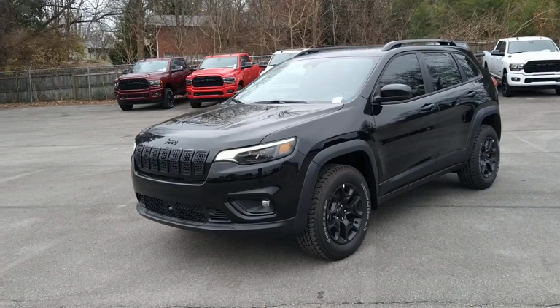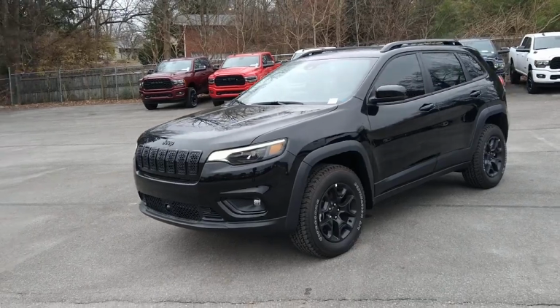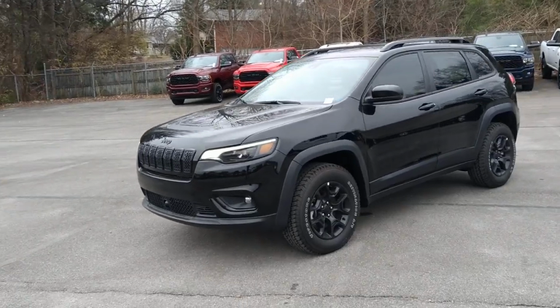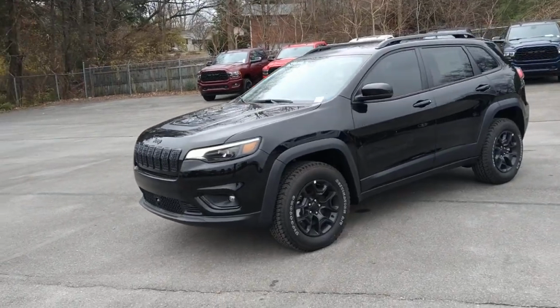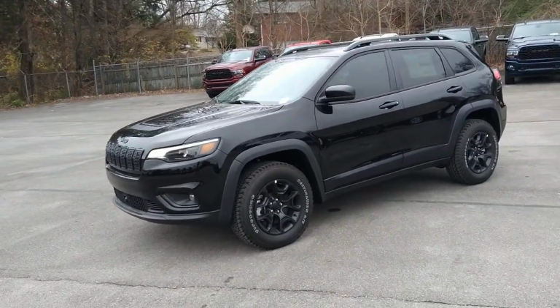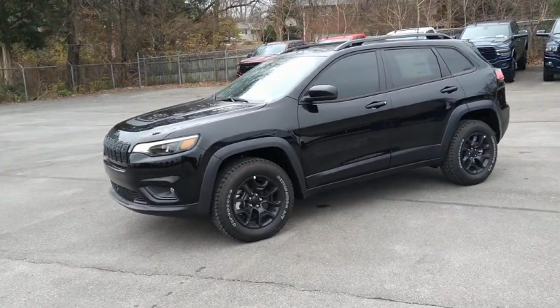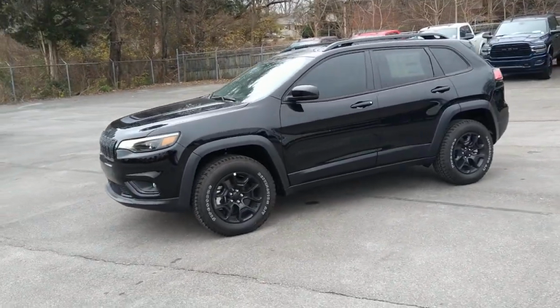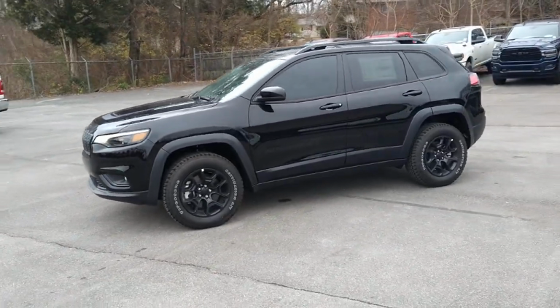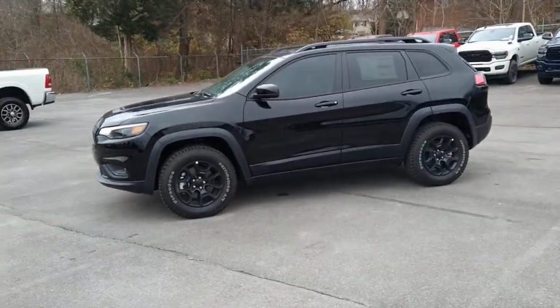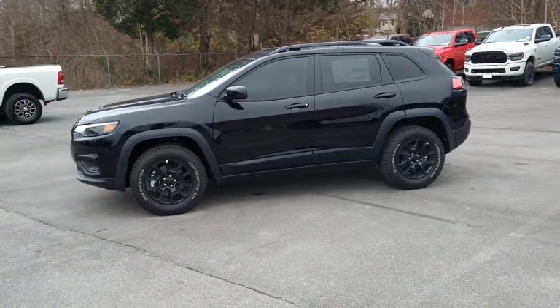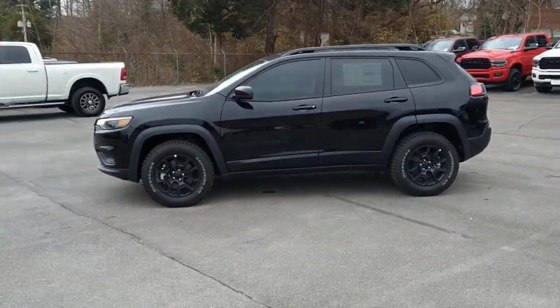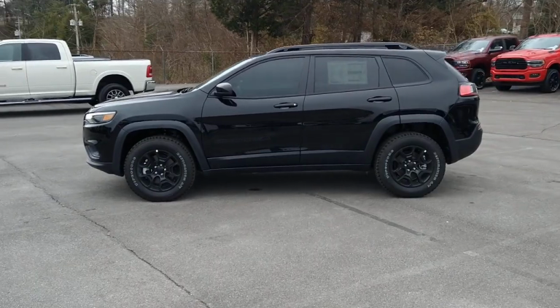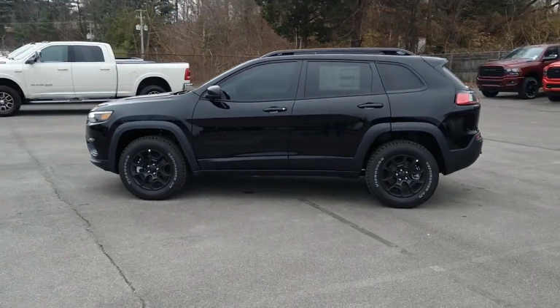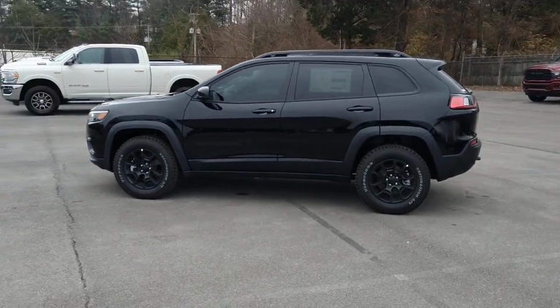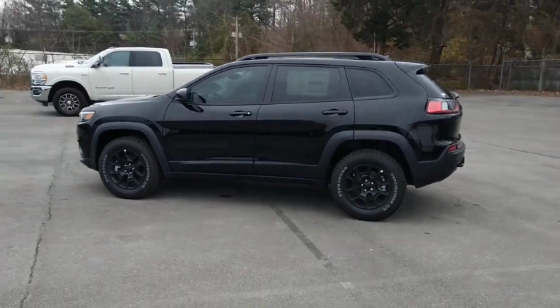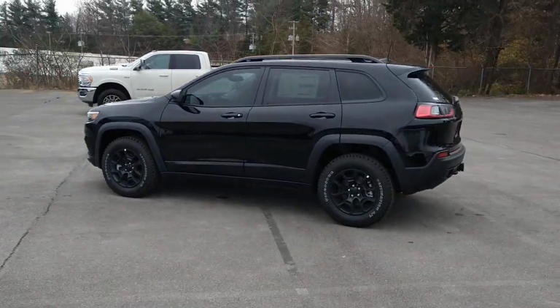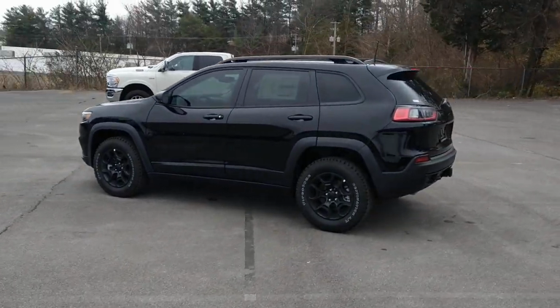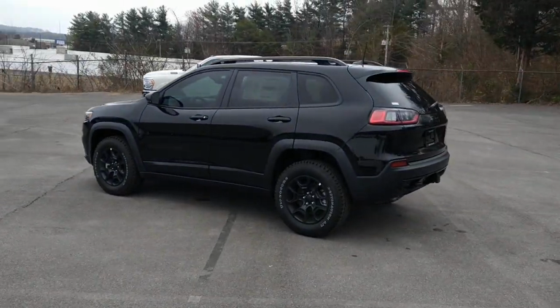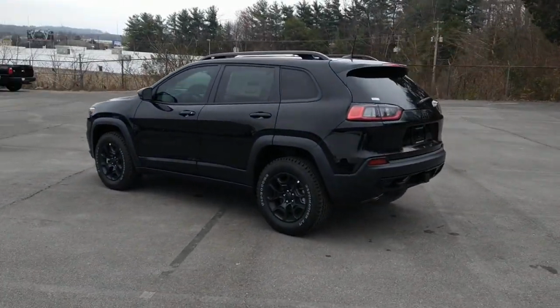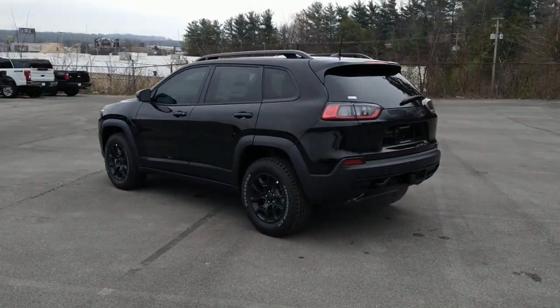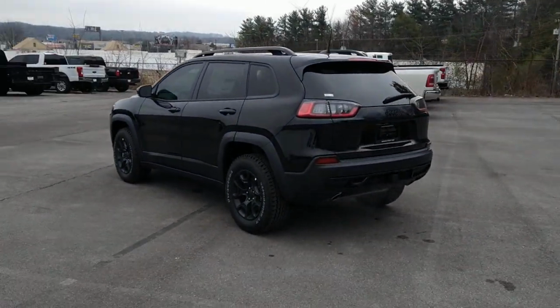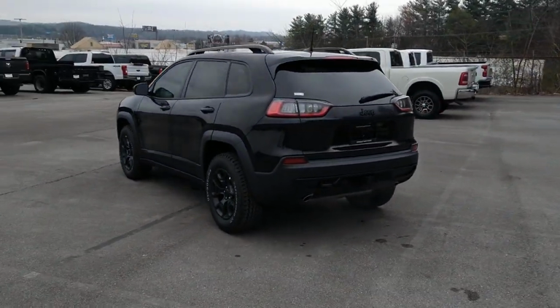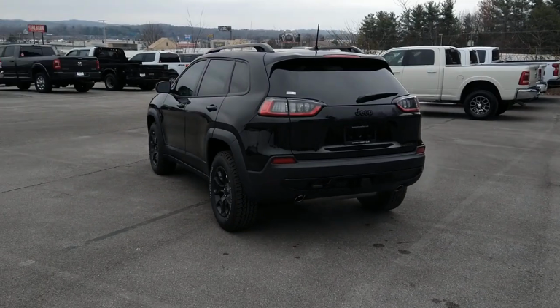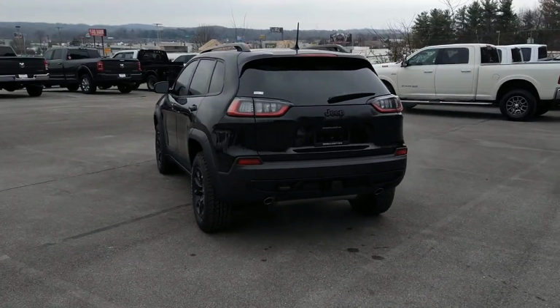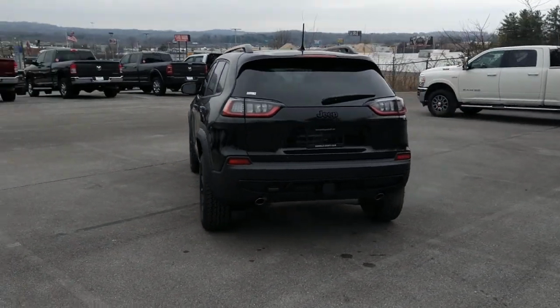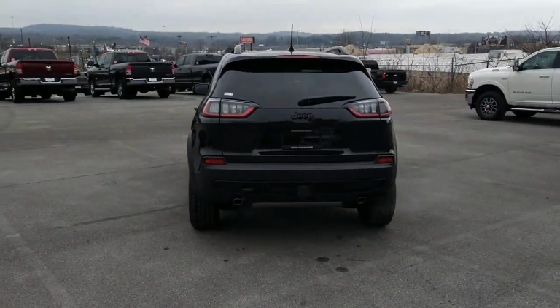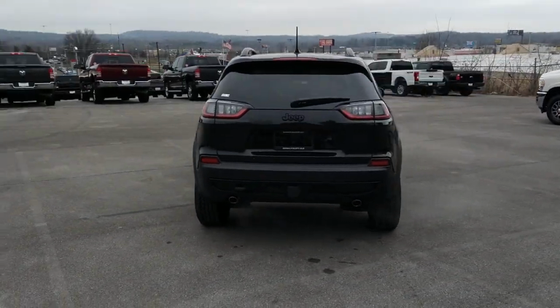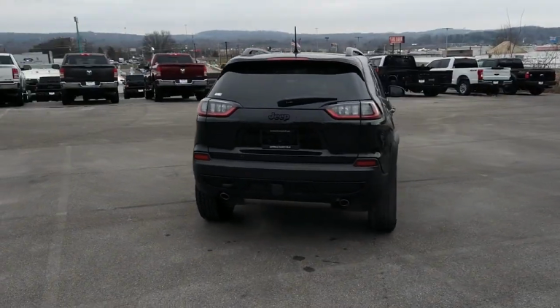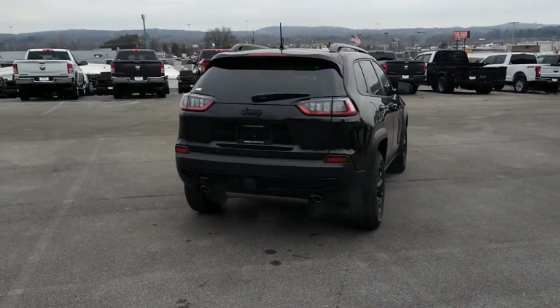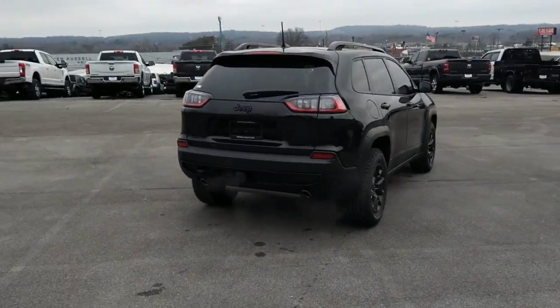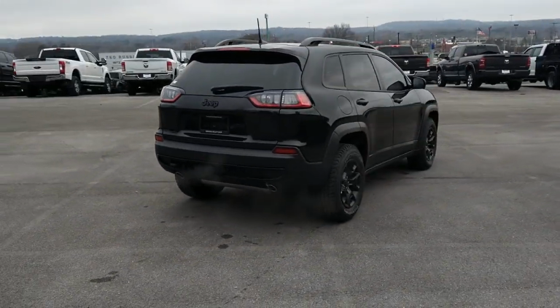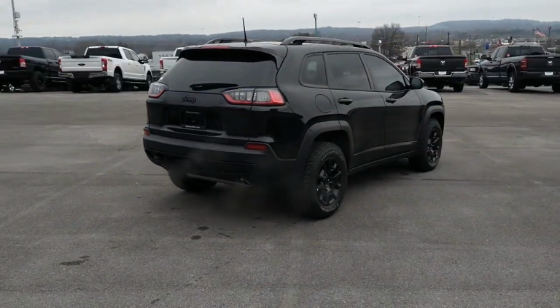Here is a wonderful 2022 Jeep Cherokee. The Cherokee has your back on all your adventures. Its generous cargo capacity, safety technology, off-road capability, and passenger-friendly interior infuse each journey with confidence.